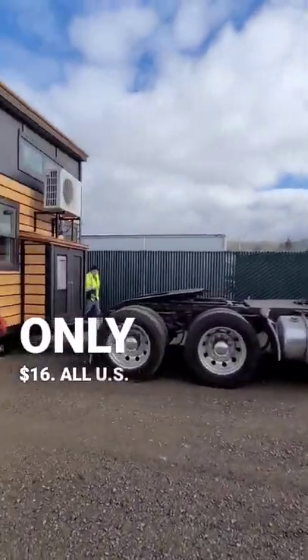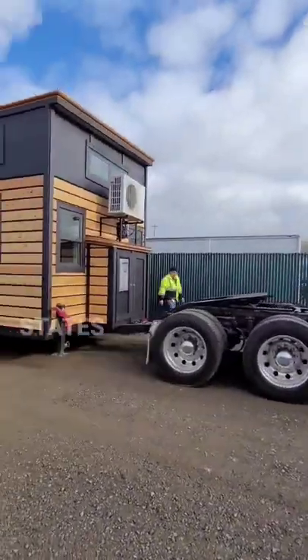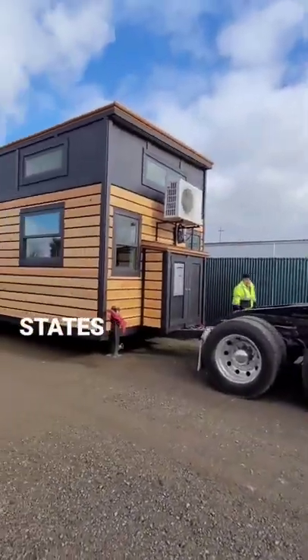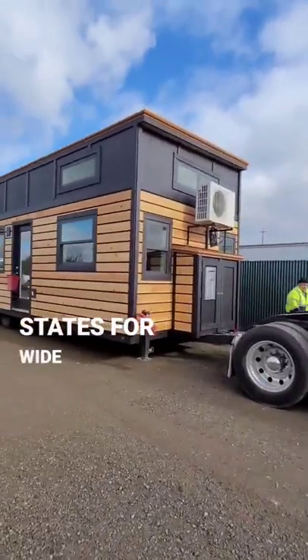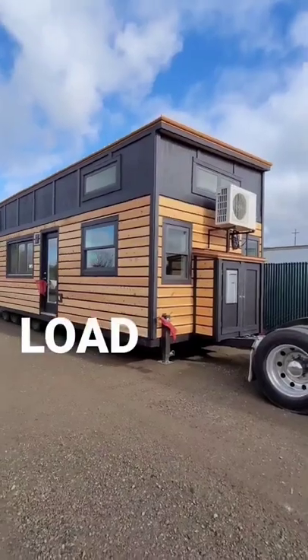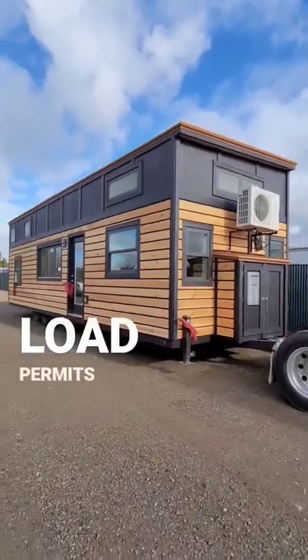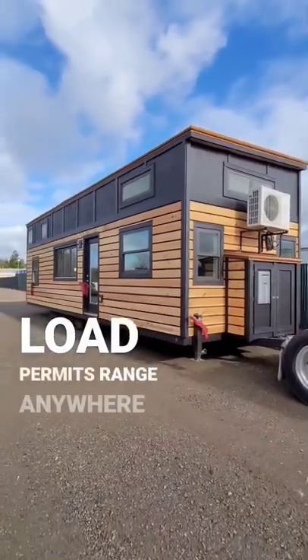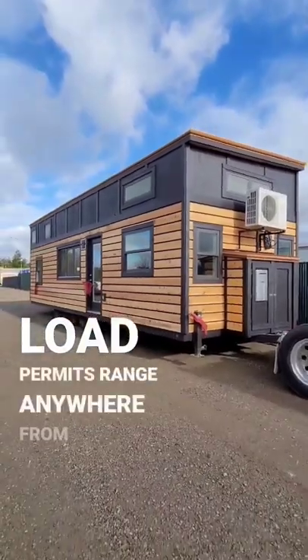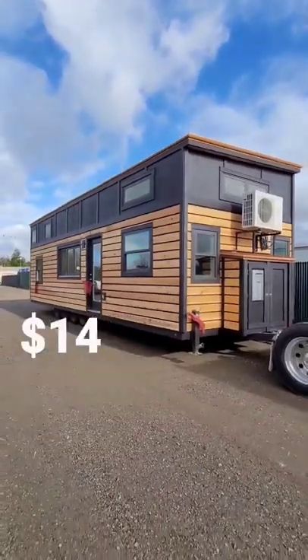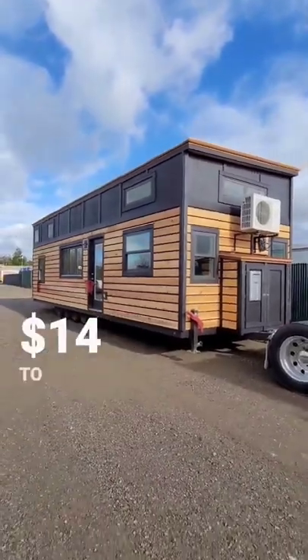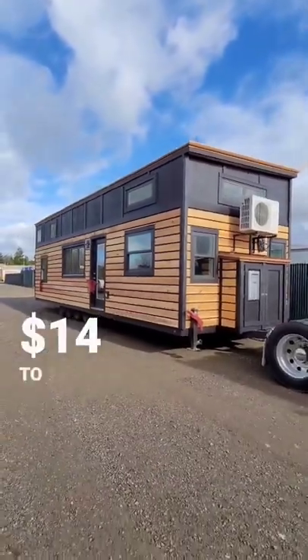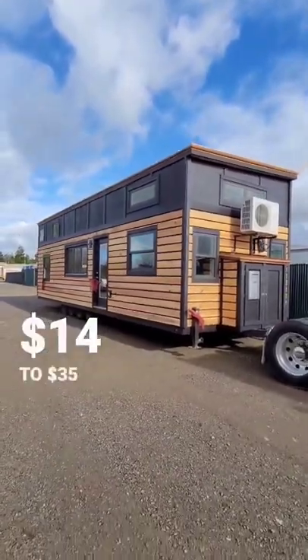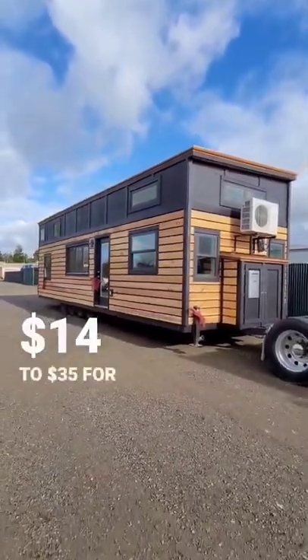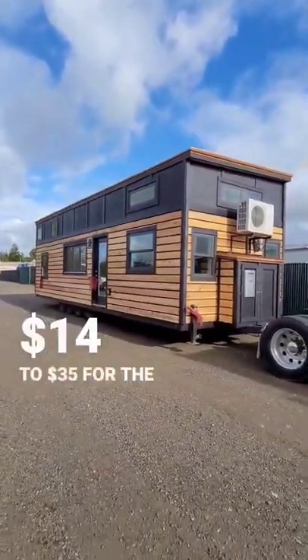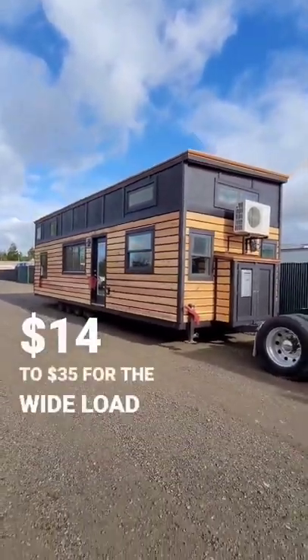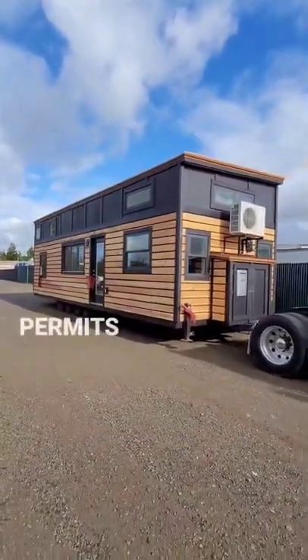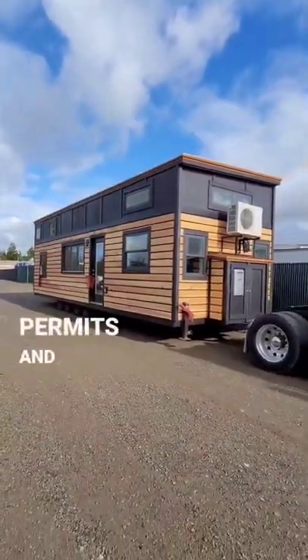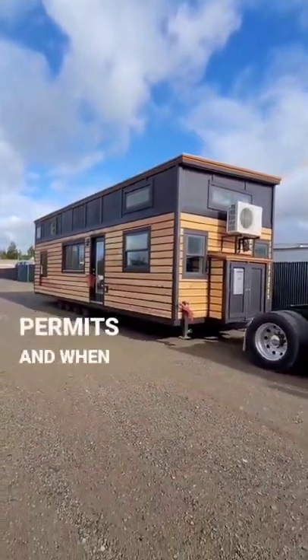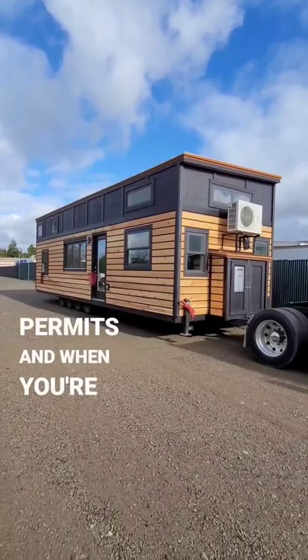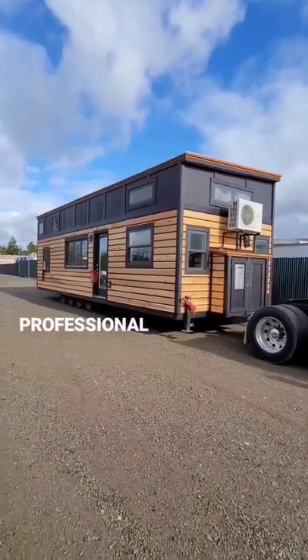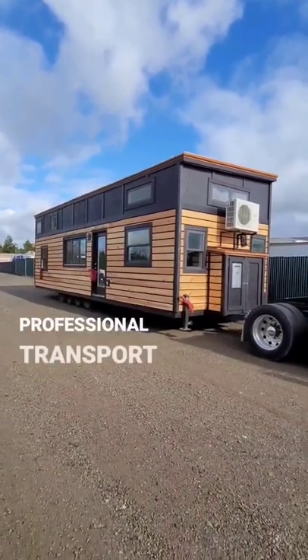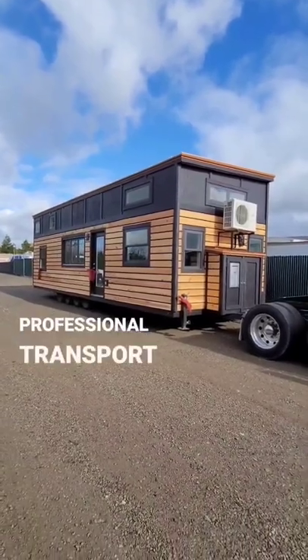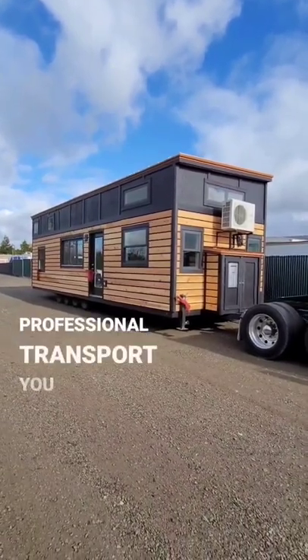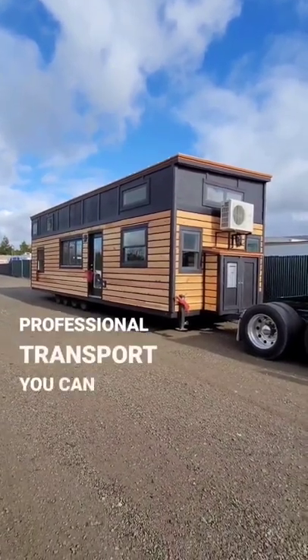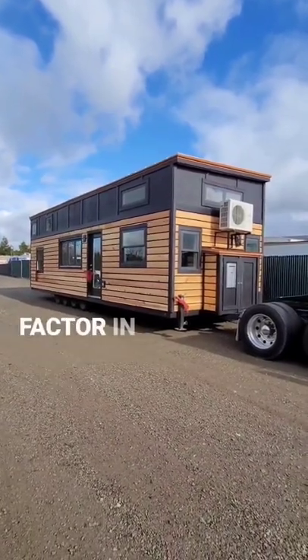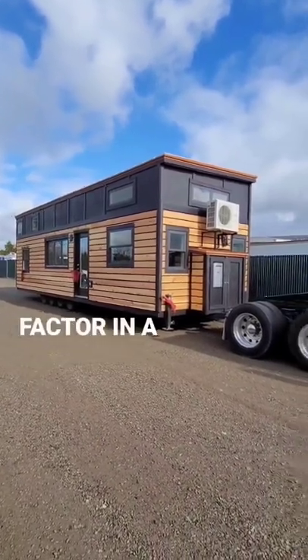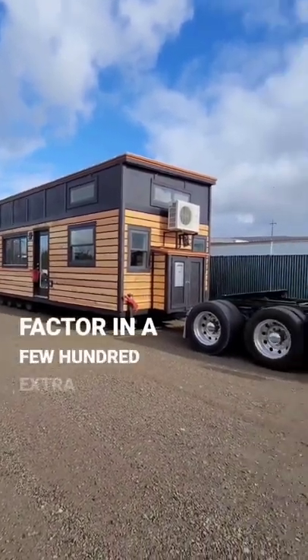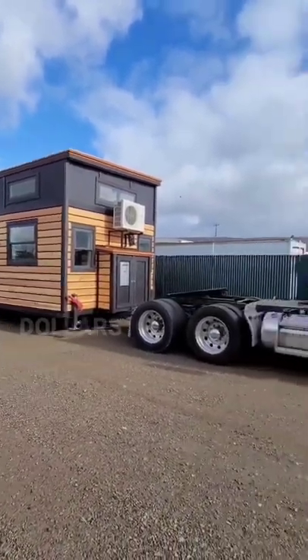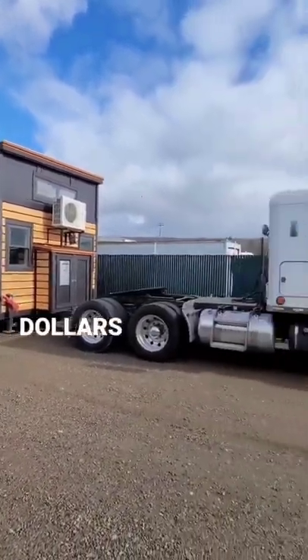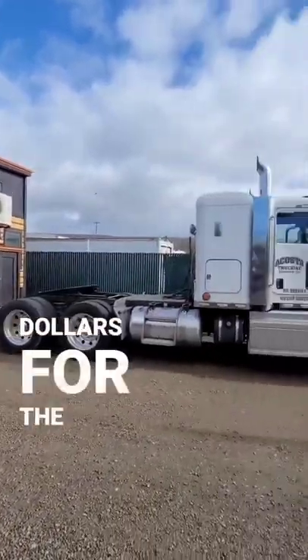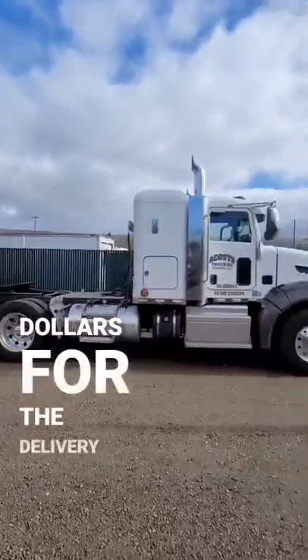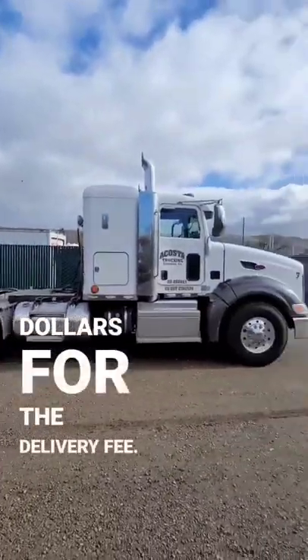All U.S. states for wide load permits range anywhere from $14 to $35. And when you're hiring professional transport, you can factor in a few hundred extra dollars for the delivery fee.